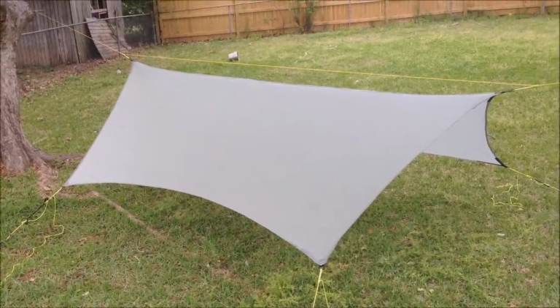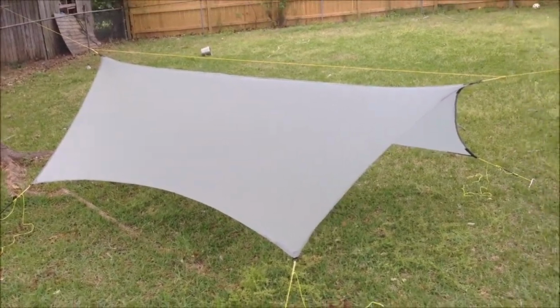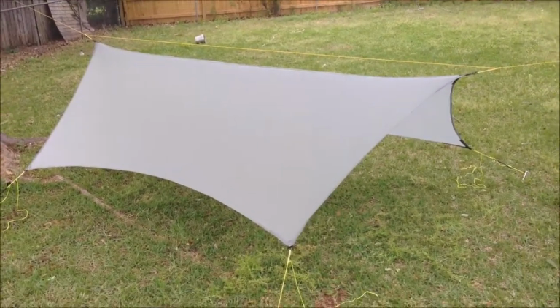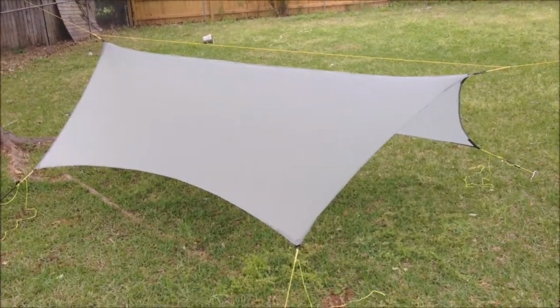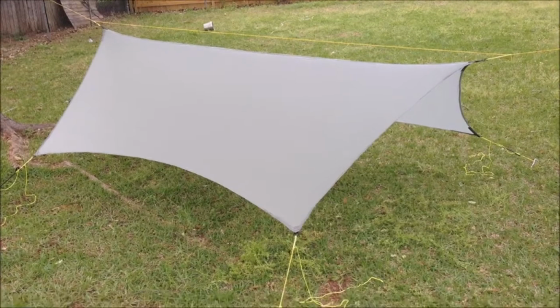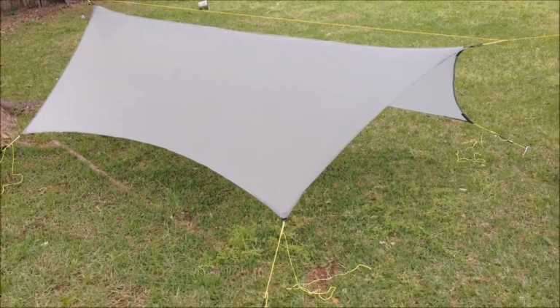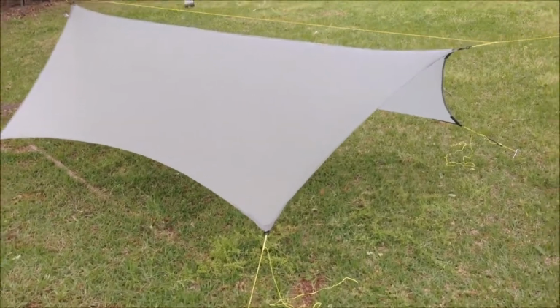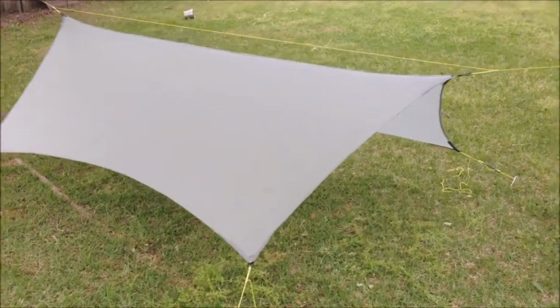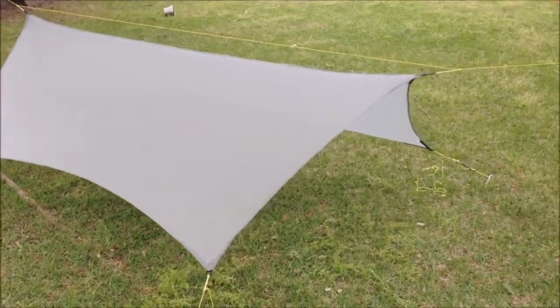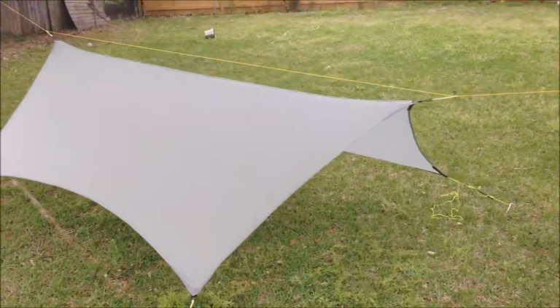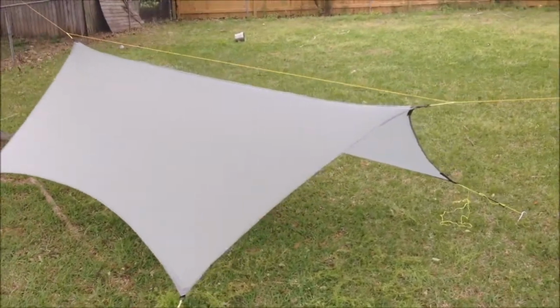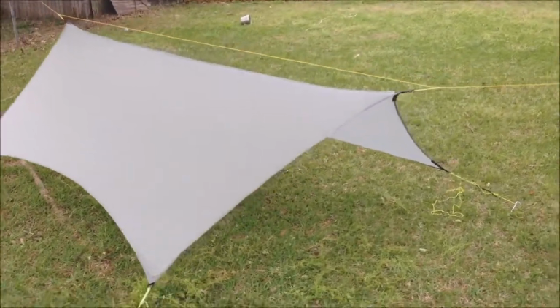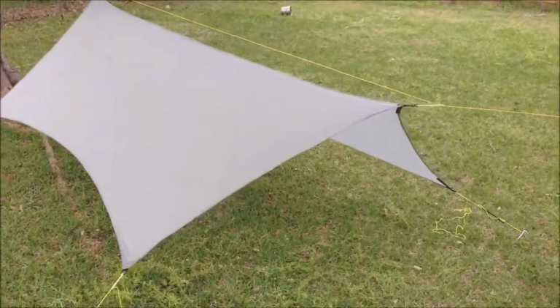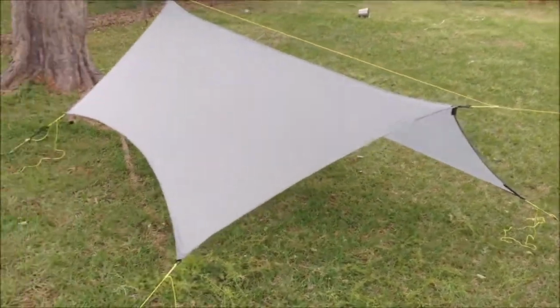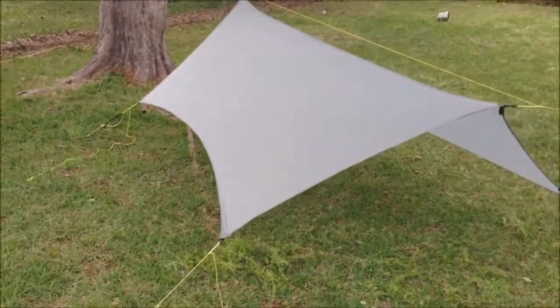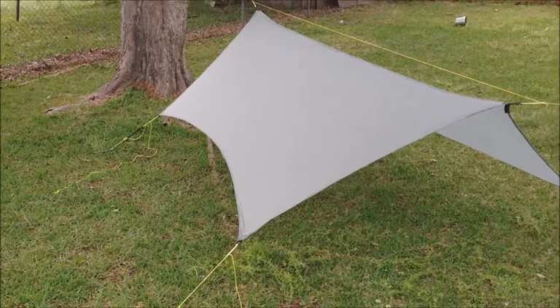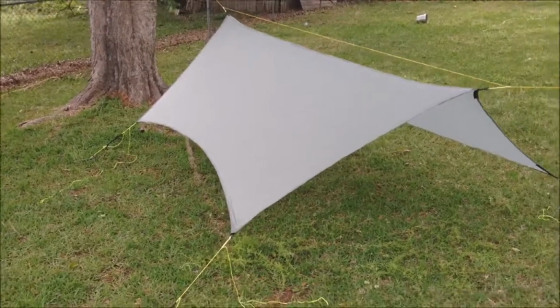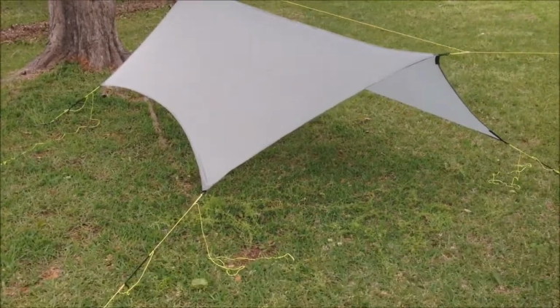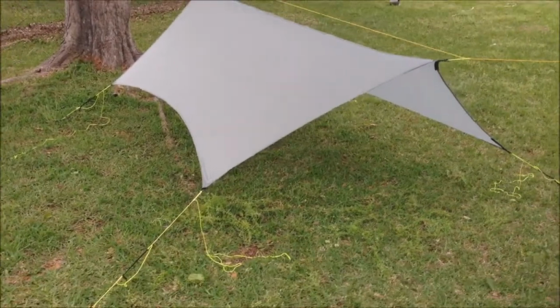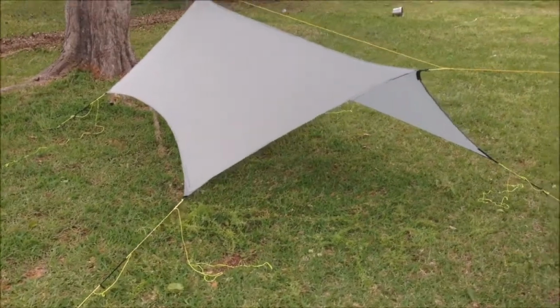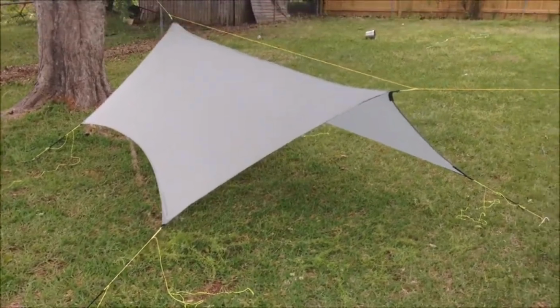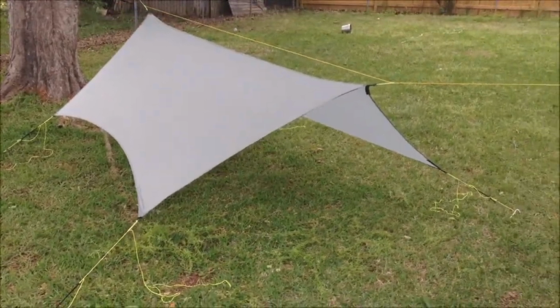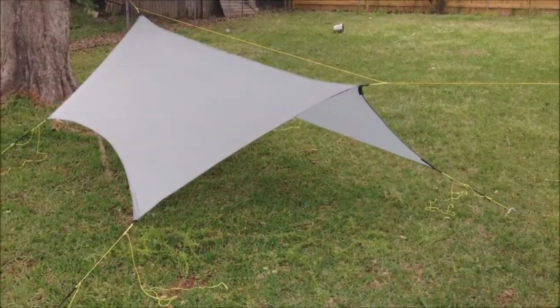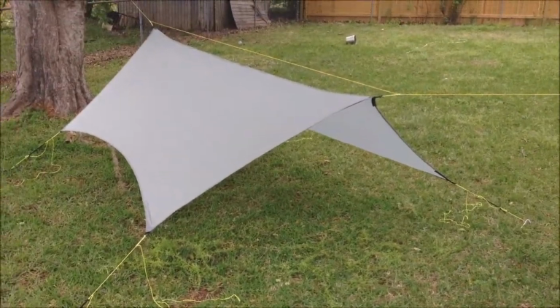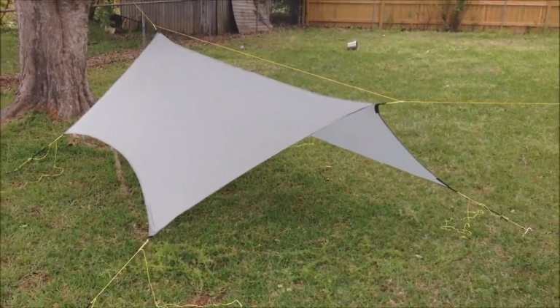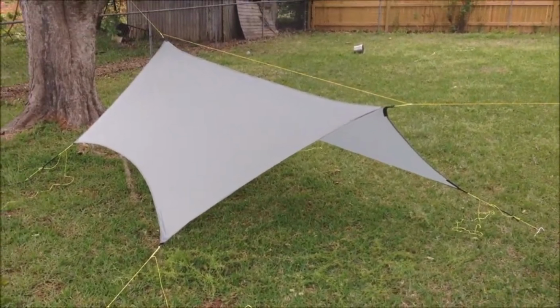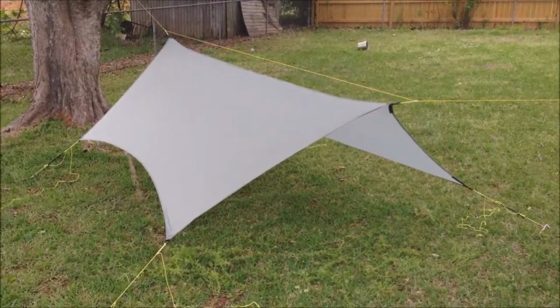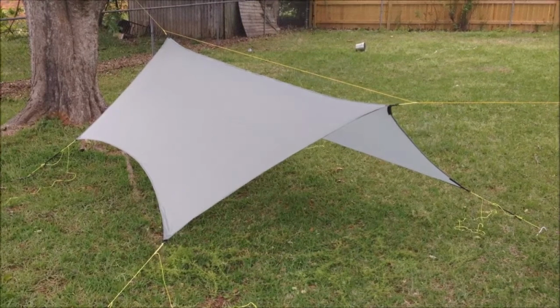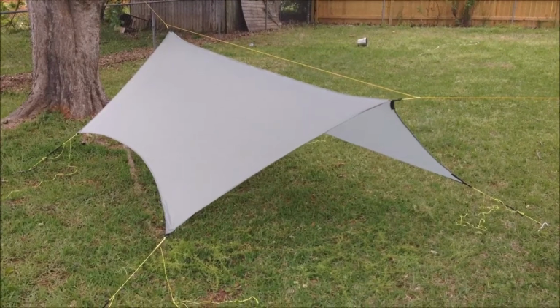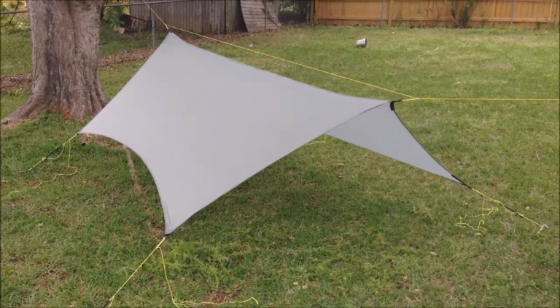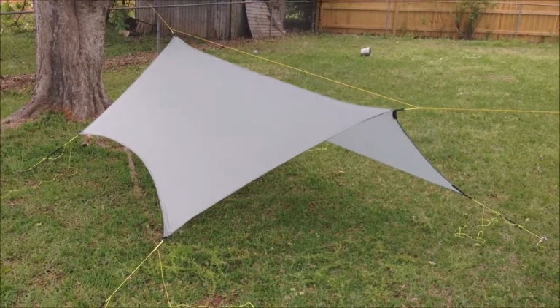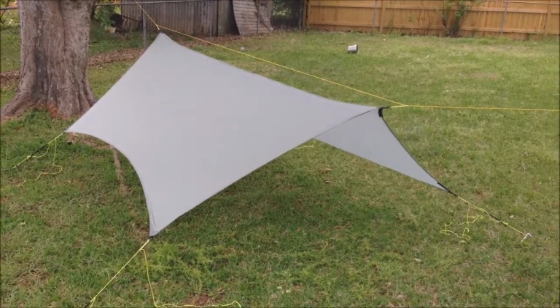I wasn't real crazy about the corners and the ridge line reinforcements that I had, so I decided to do an experiment and trim the tarp down to where I could redo the corners and the ridge line.